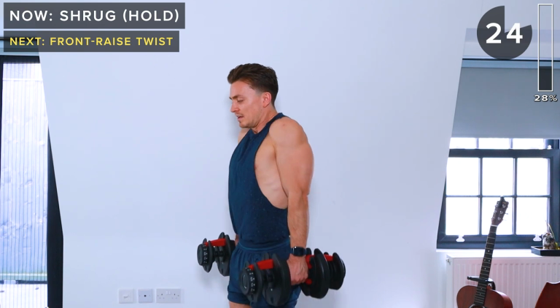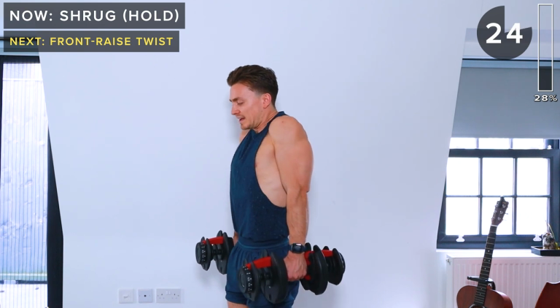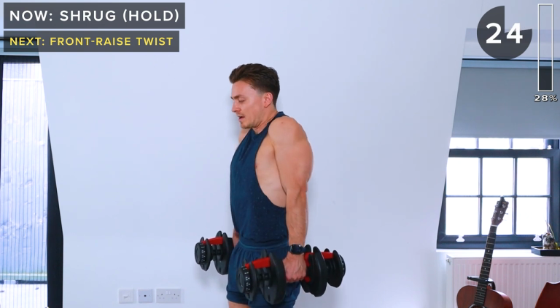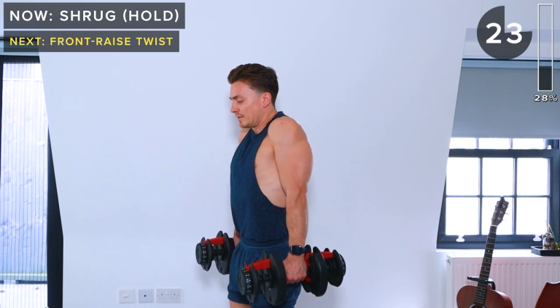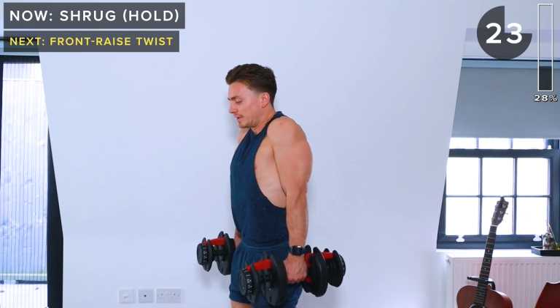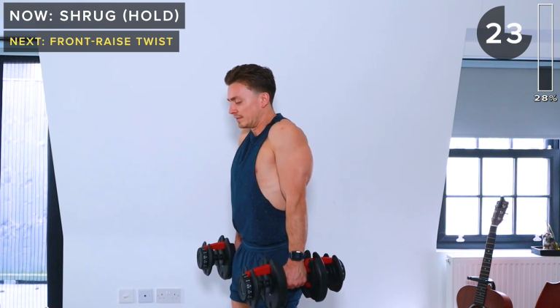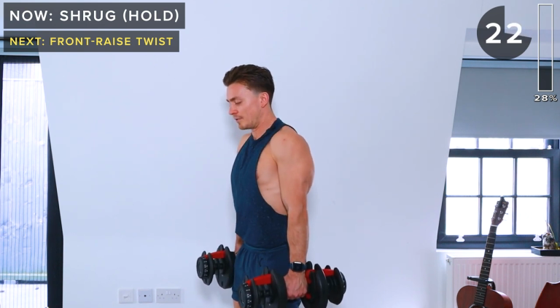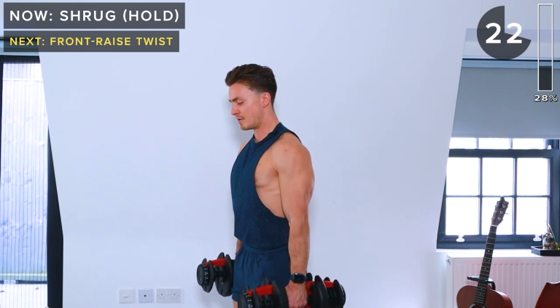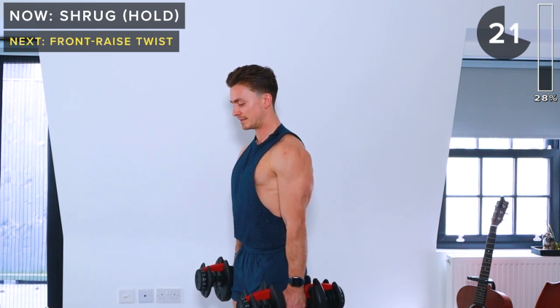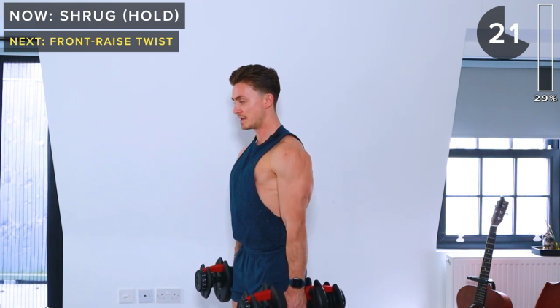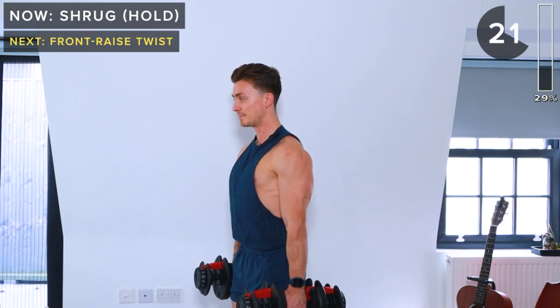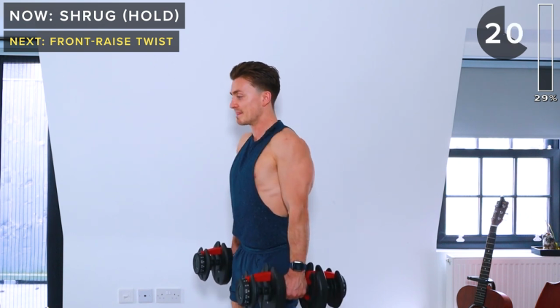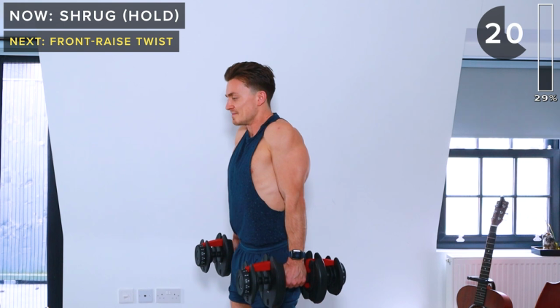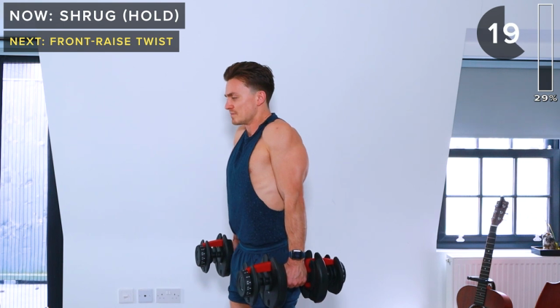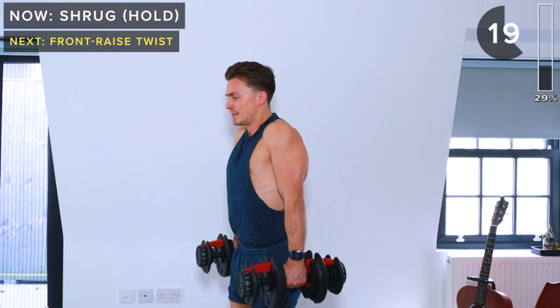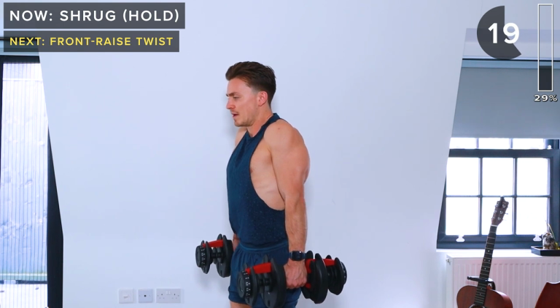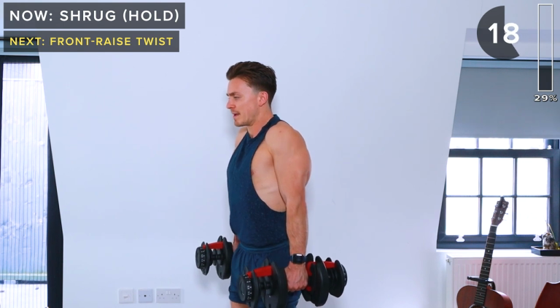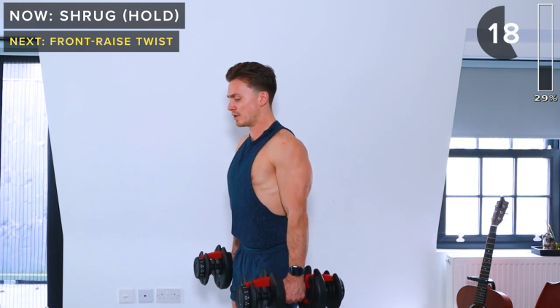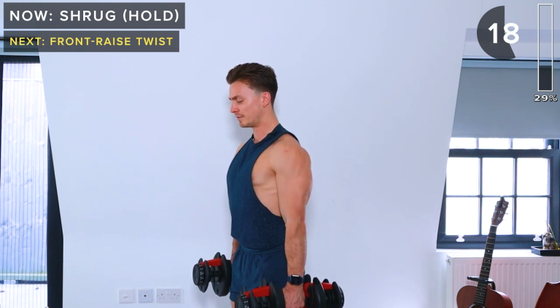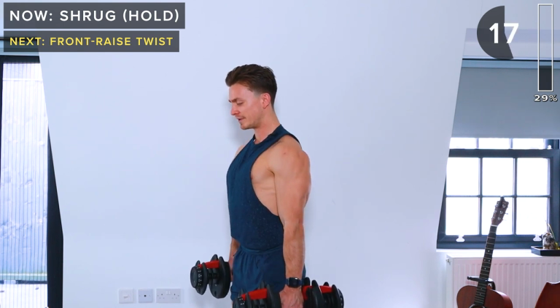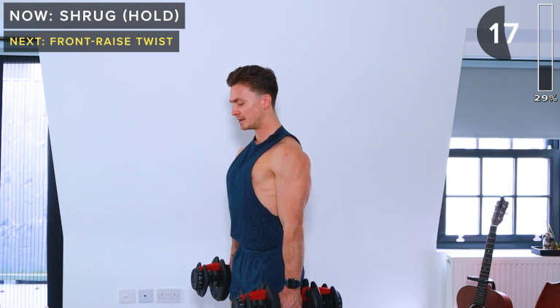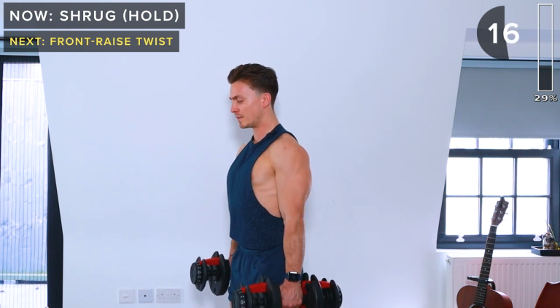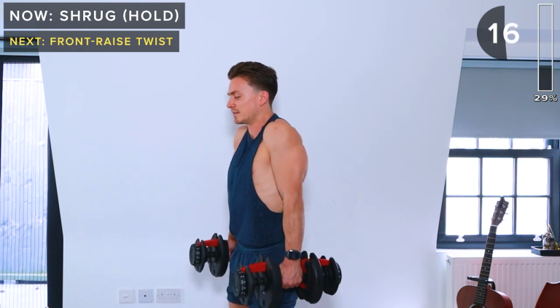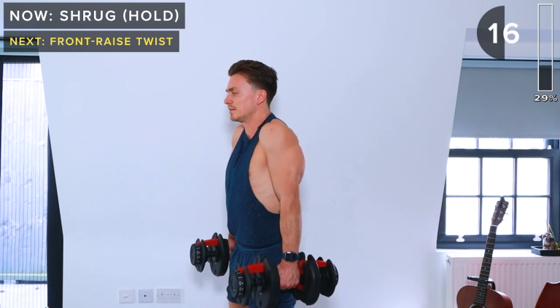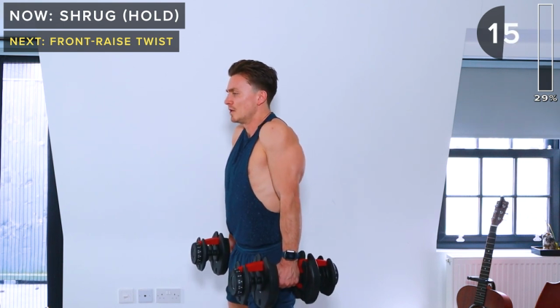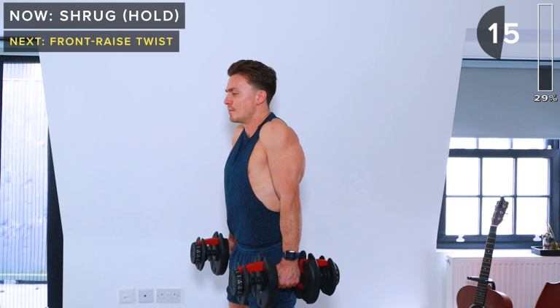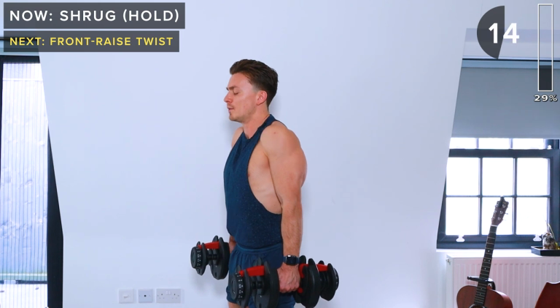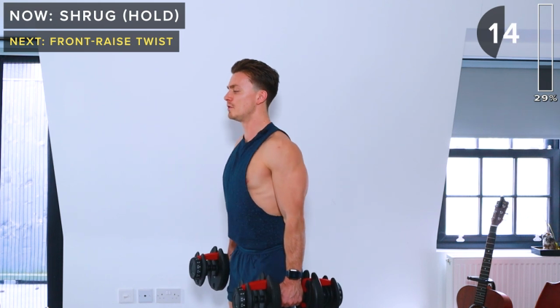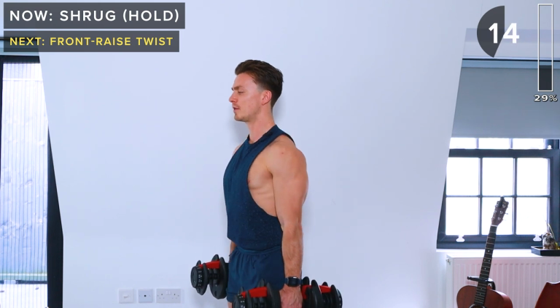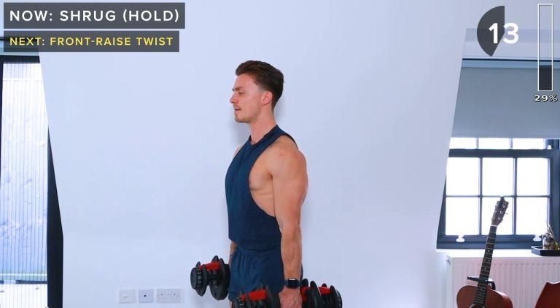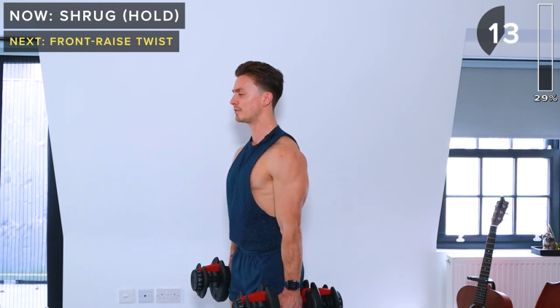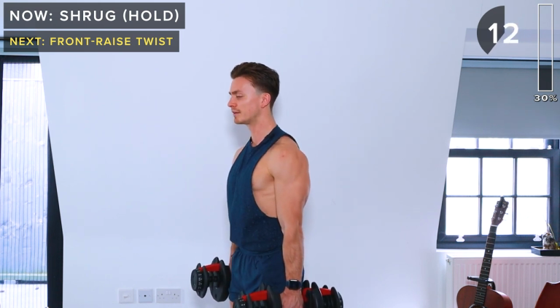We're going to keep that hold for a few seconds before lowering back down. That way we're going to make the most of having lighter weights, because normally we would move the weight up a bit for shrugs.